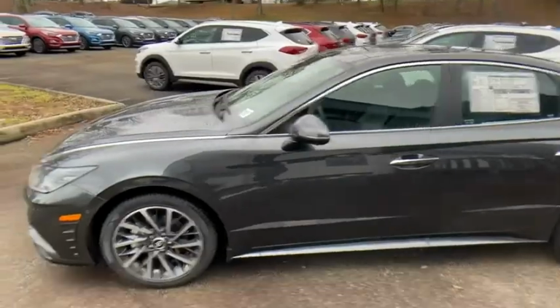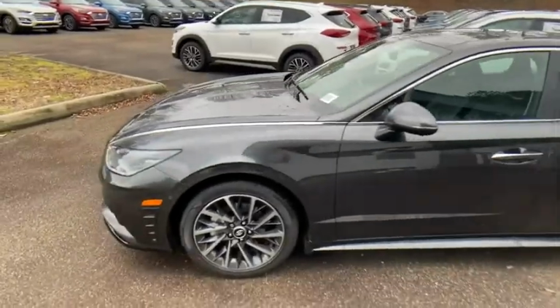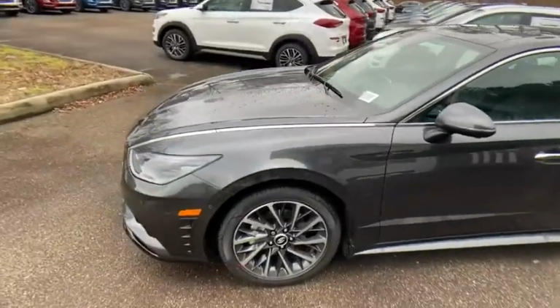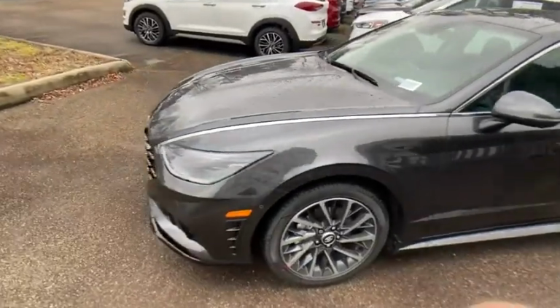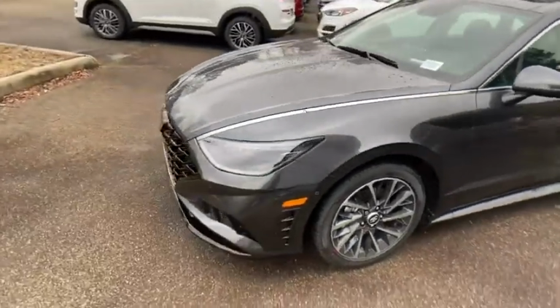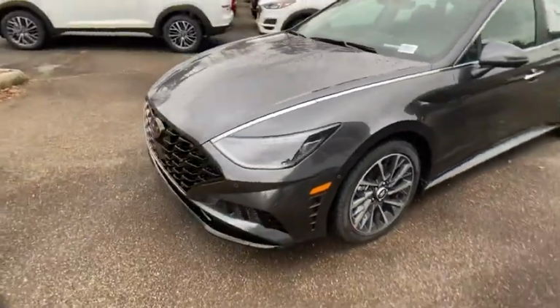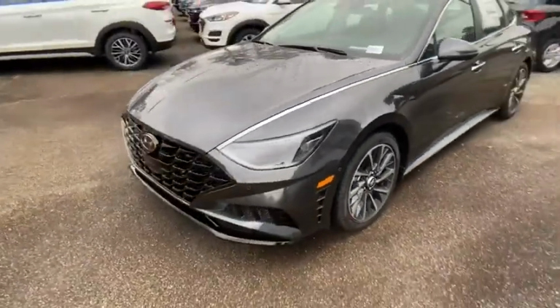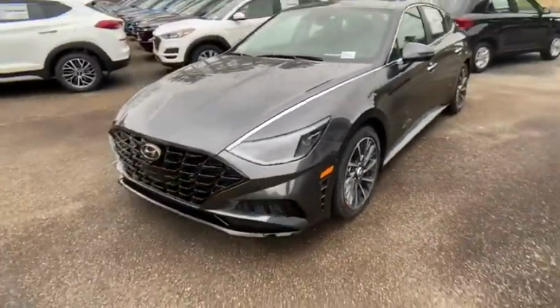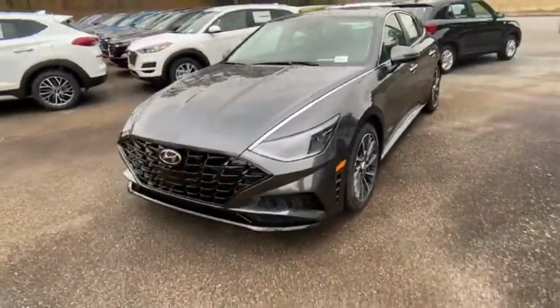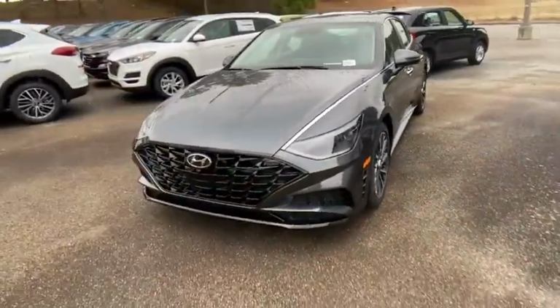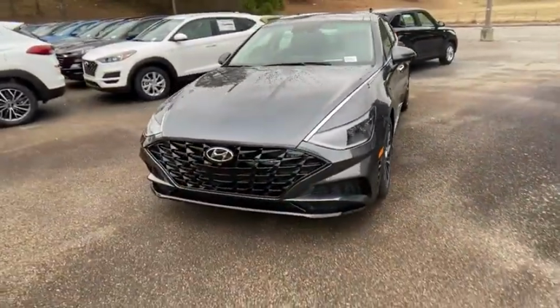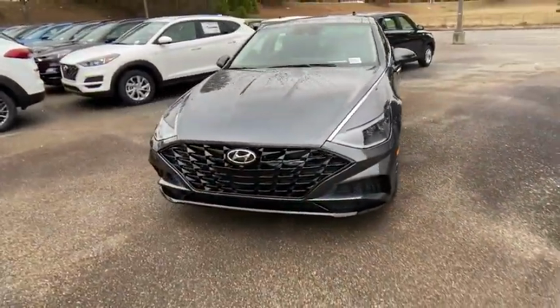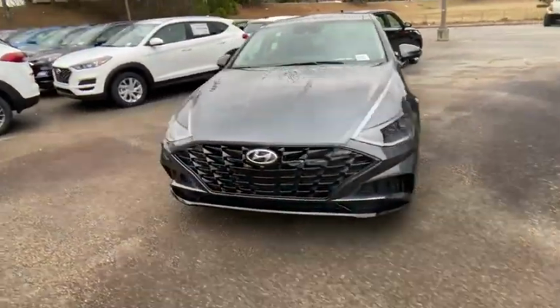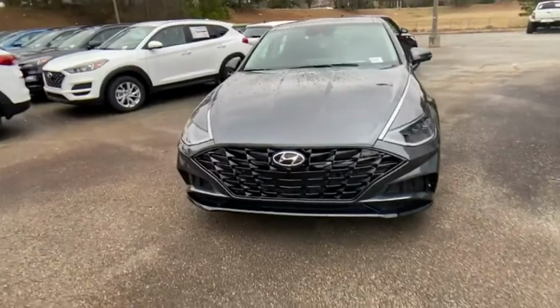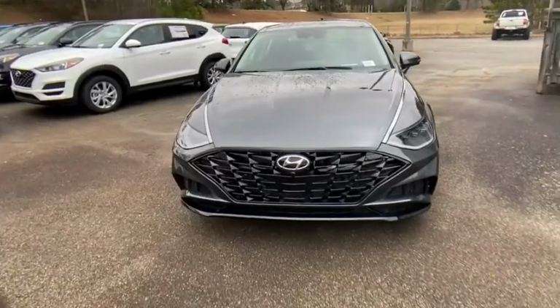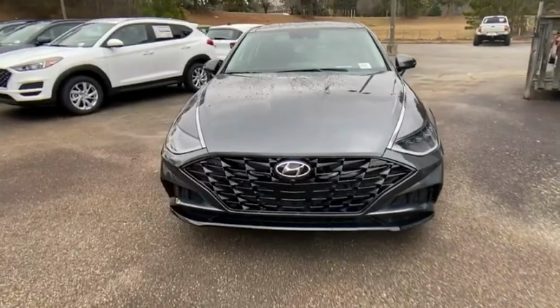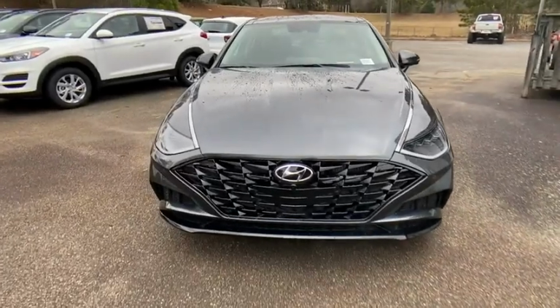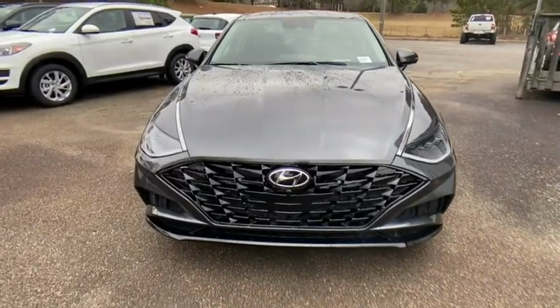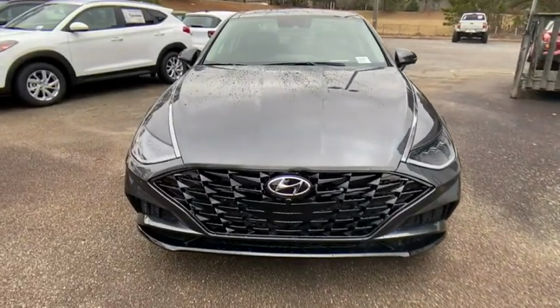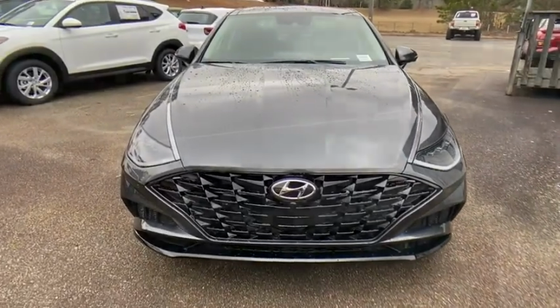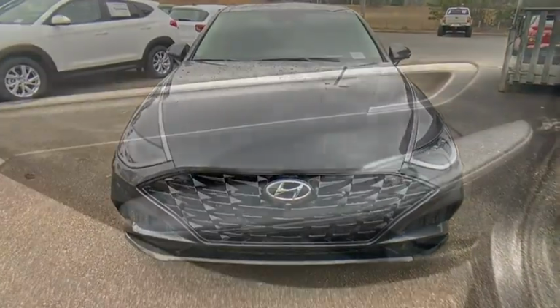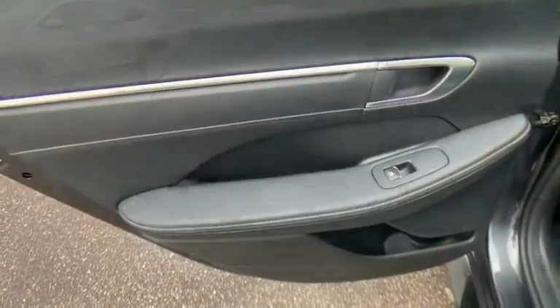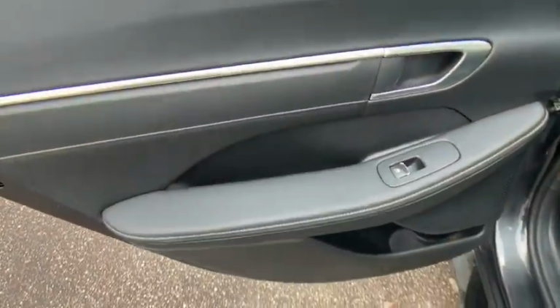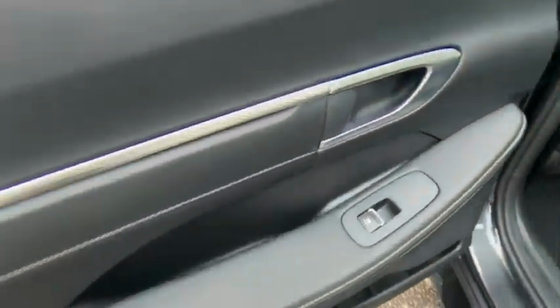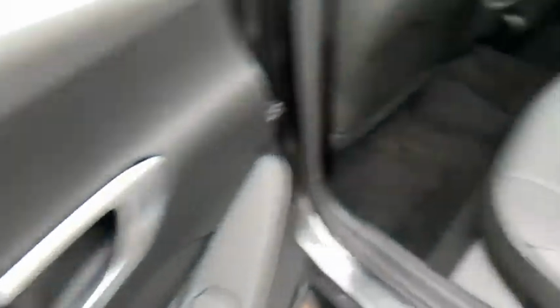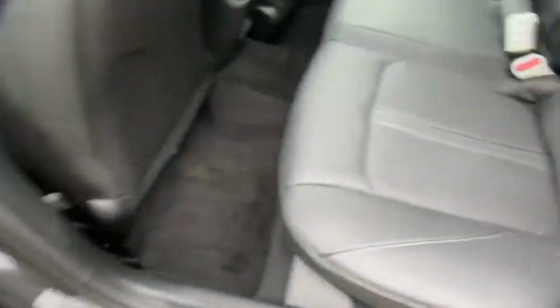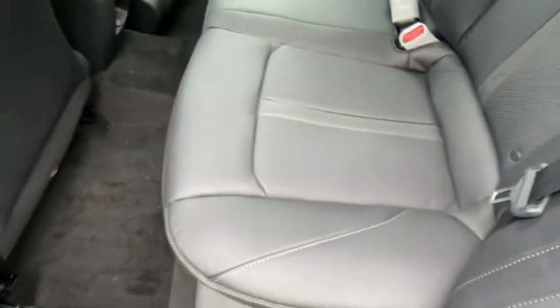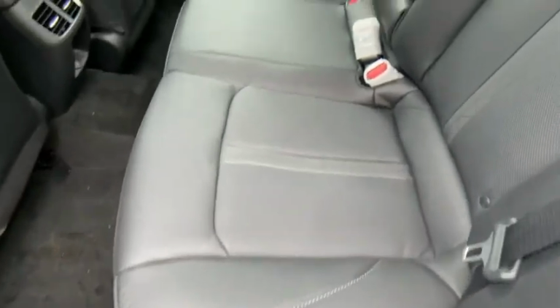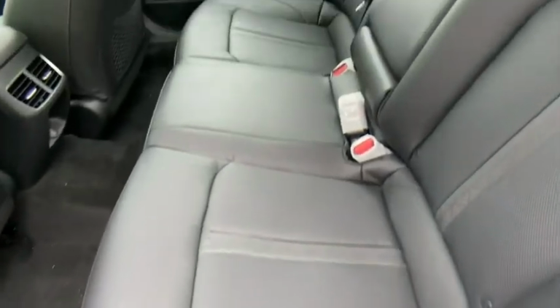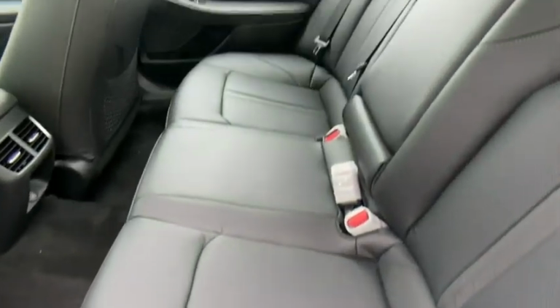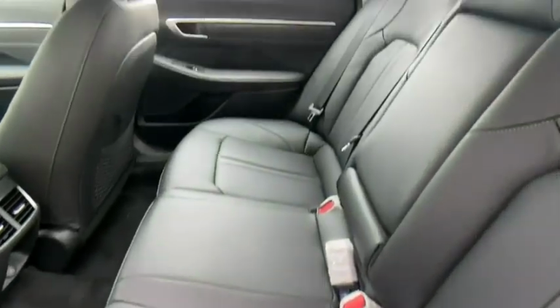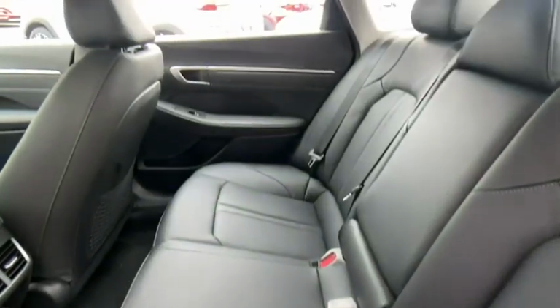Here are some of this vehicle's great options: power passenger seat, traction control, navigation system, Bose sound system, dual airbags, power steering, alloy wheels, four-wheel disc brakes, power windows.